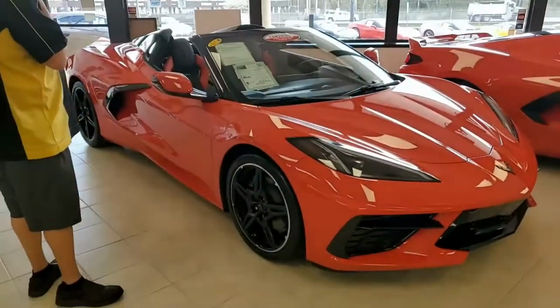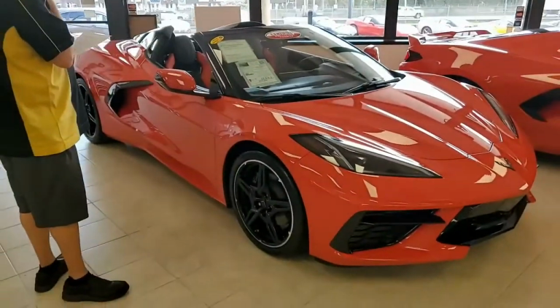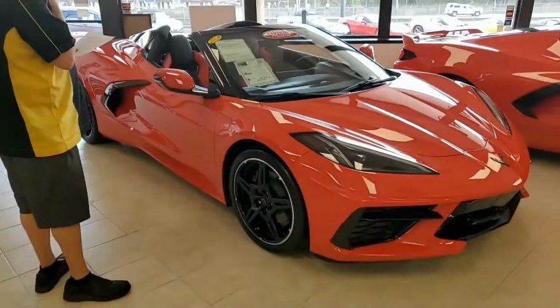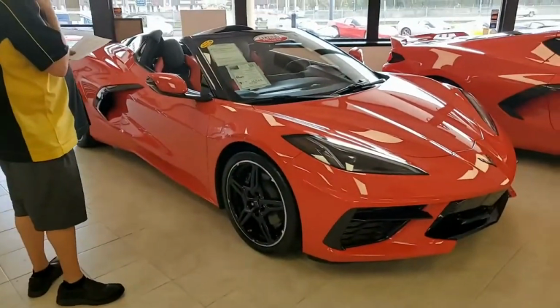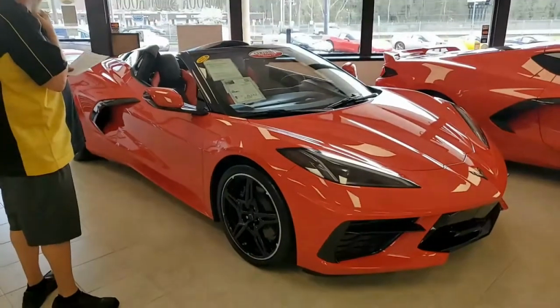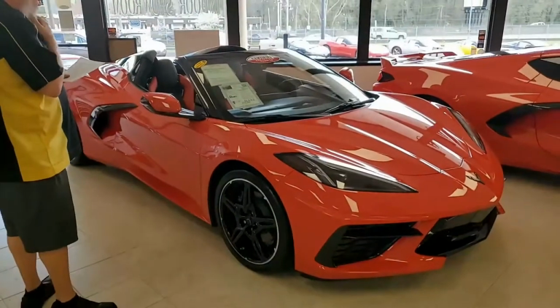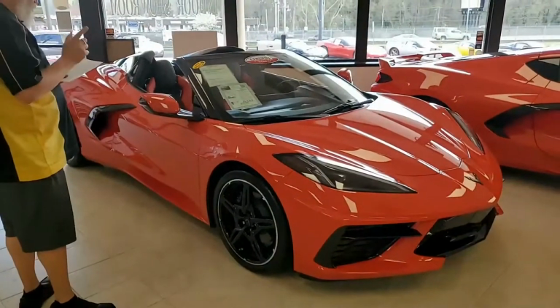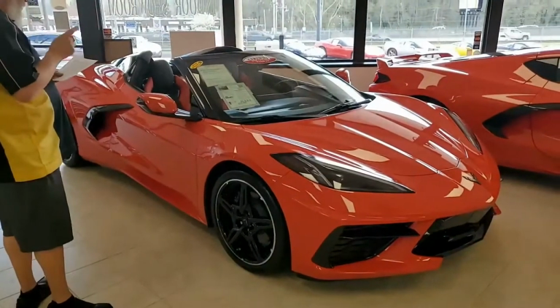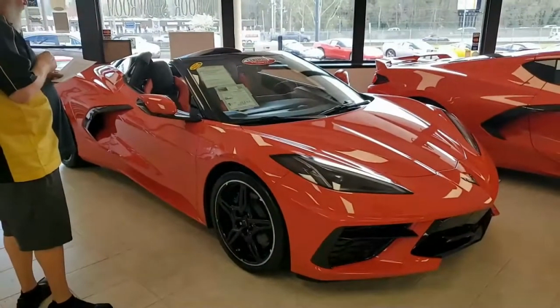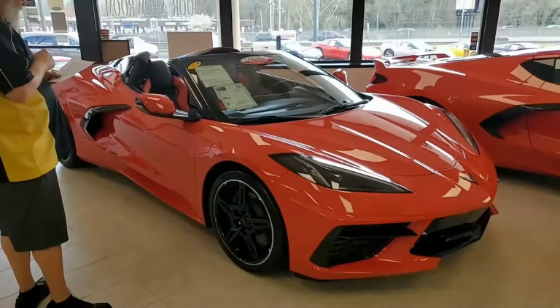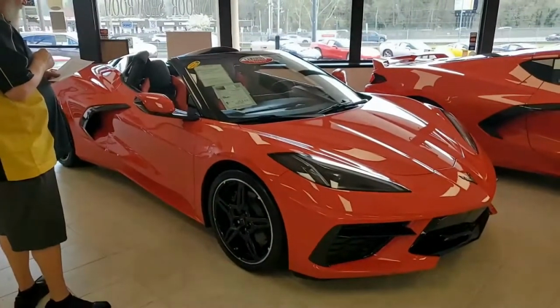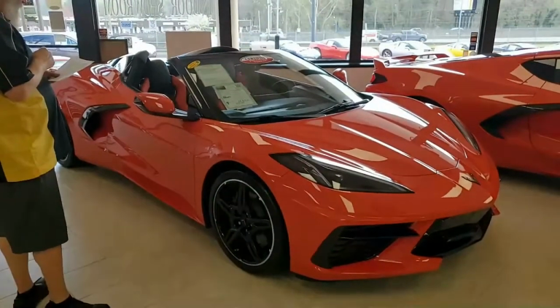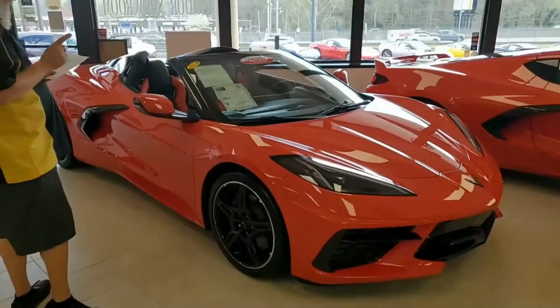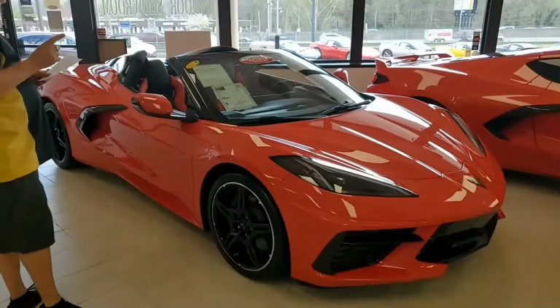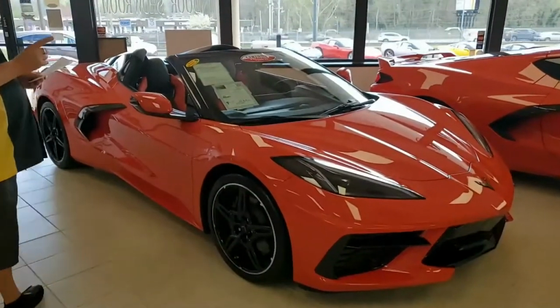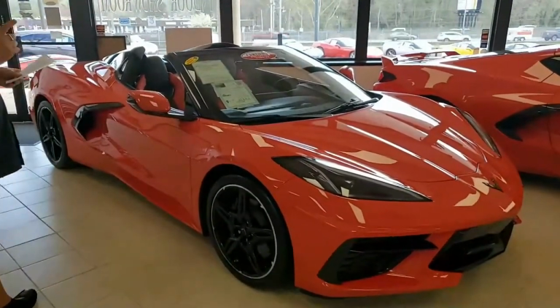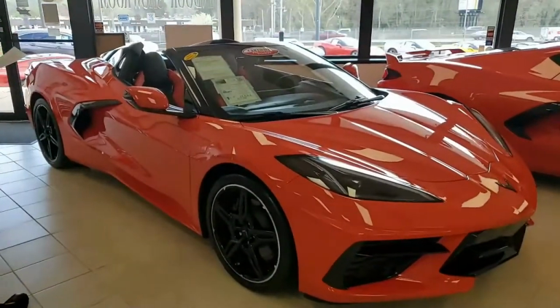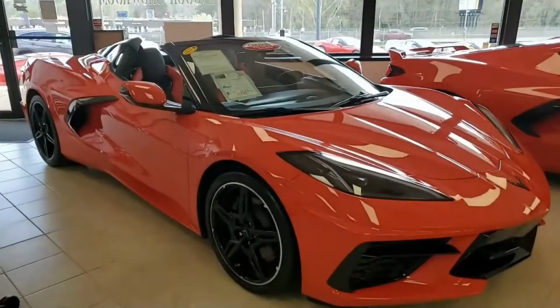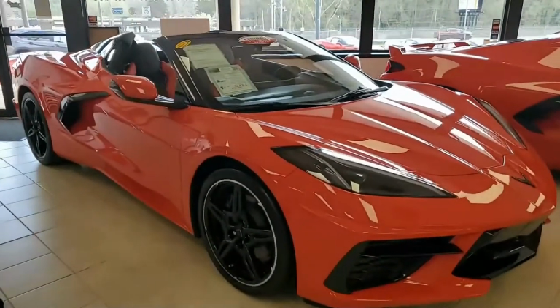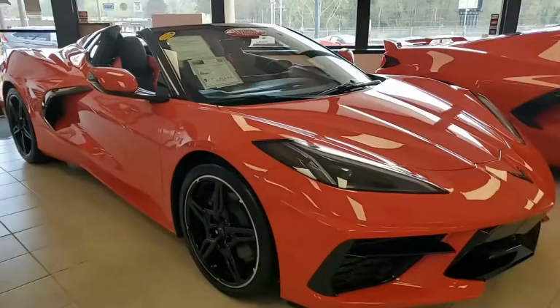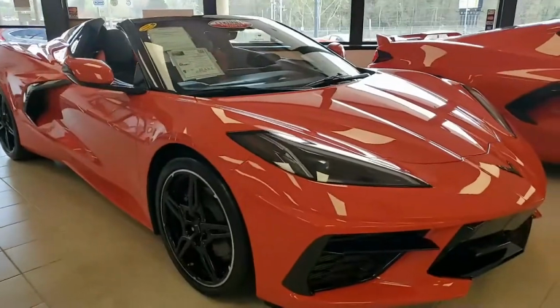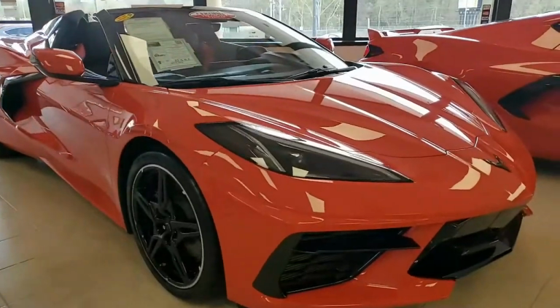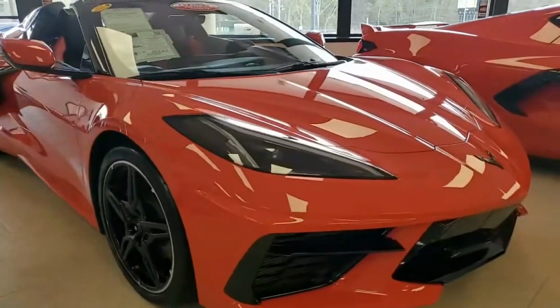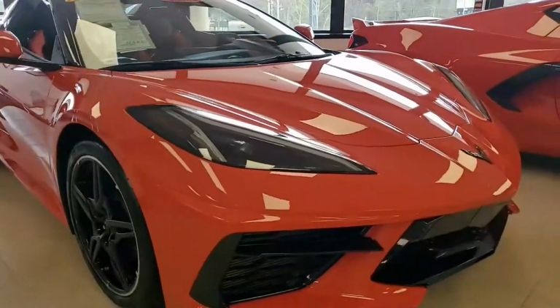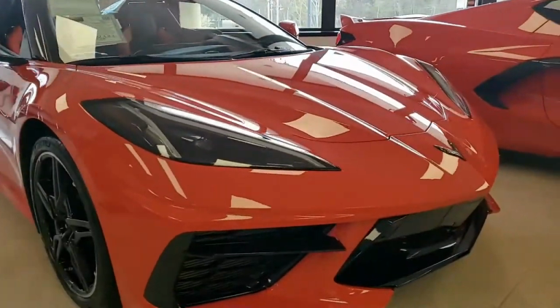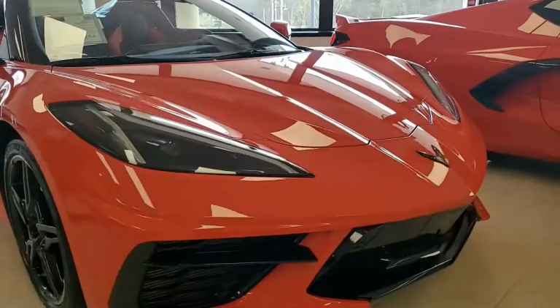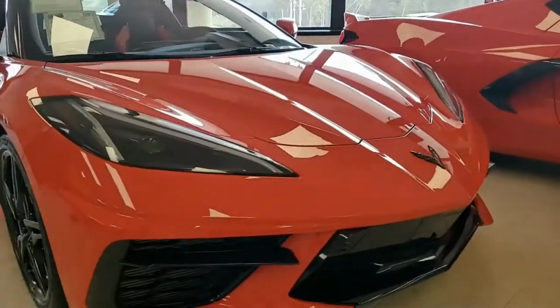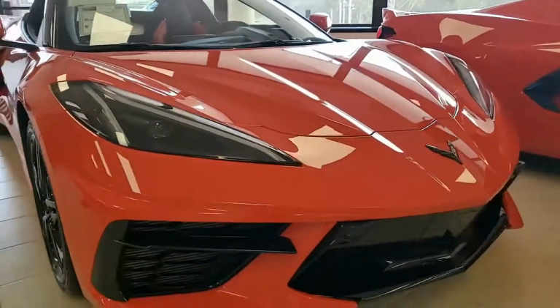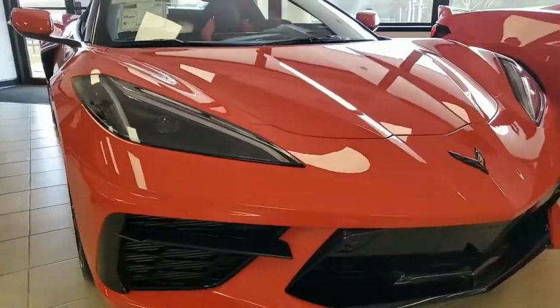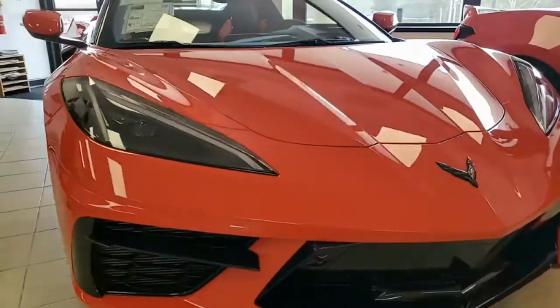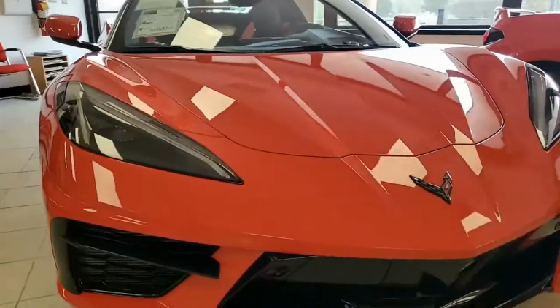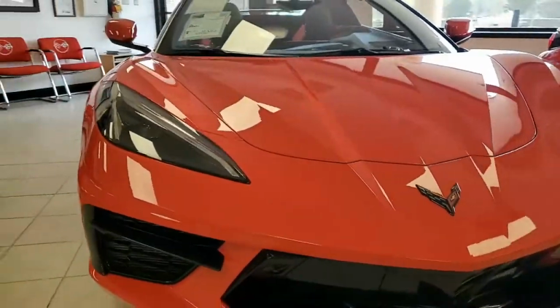Torch red on the exterior, it has that adrenaline red interior — it just can't be beat. Under the hood you'll find a 490 horsepower LT2 engine with 8-speed automatic paddle shift transmission.